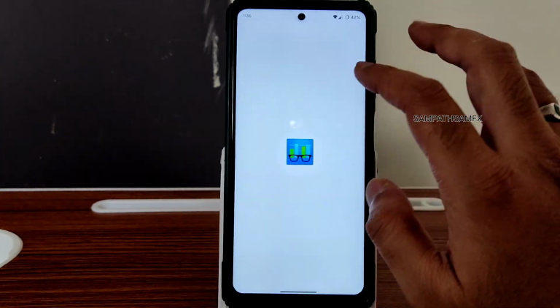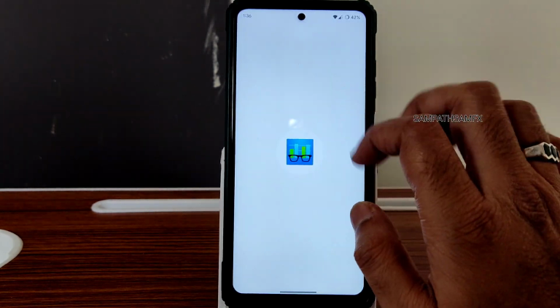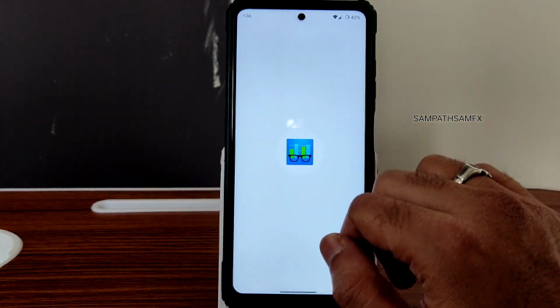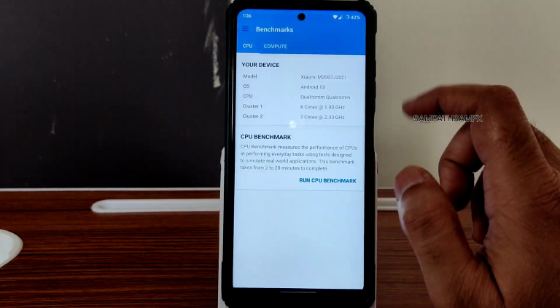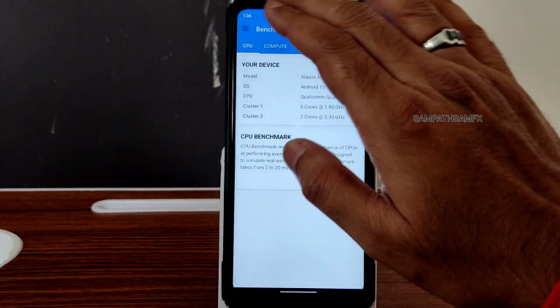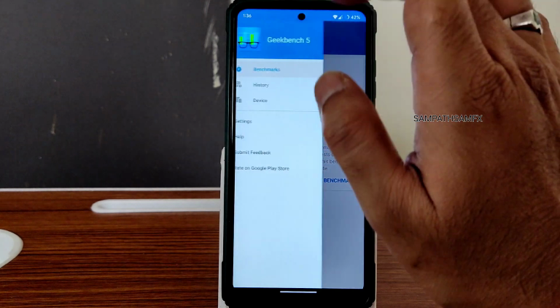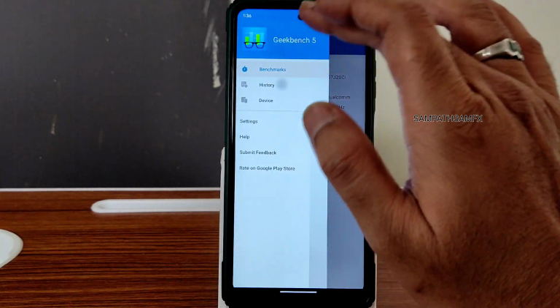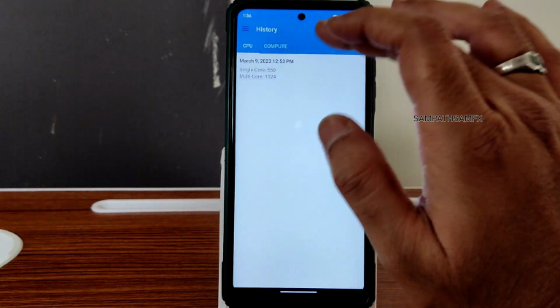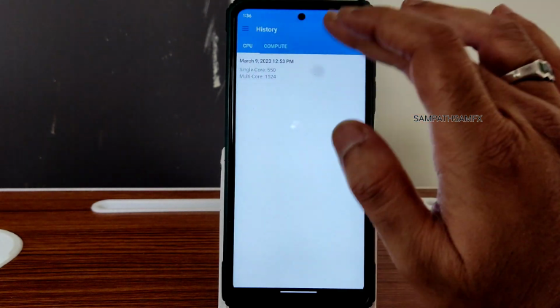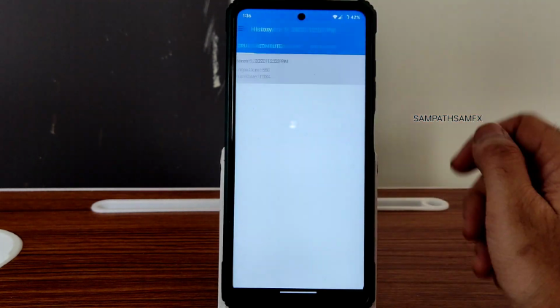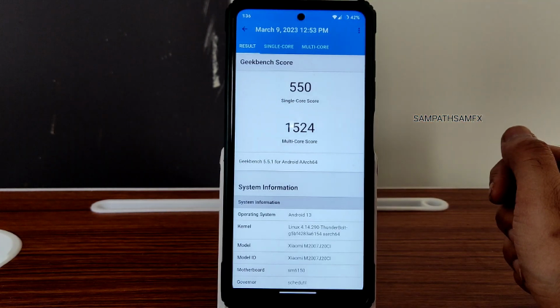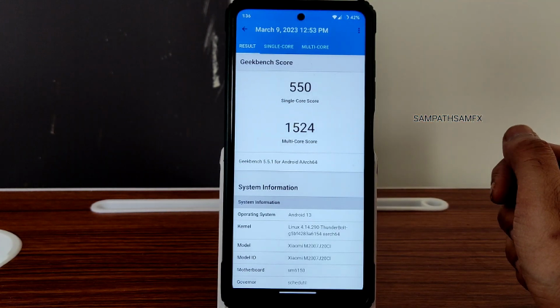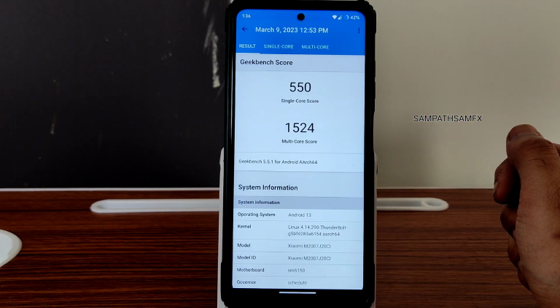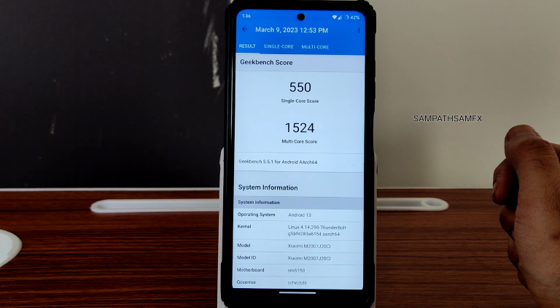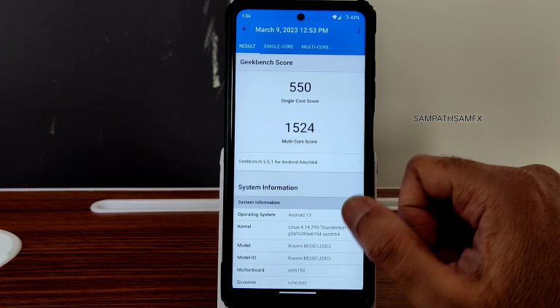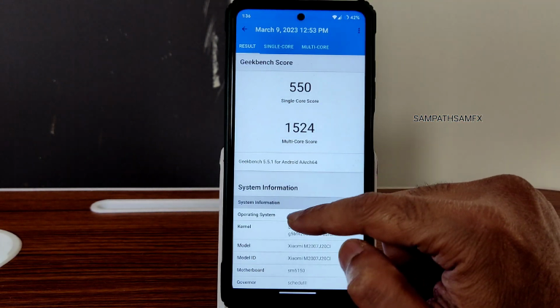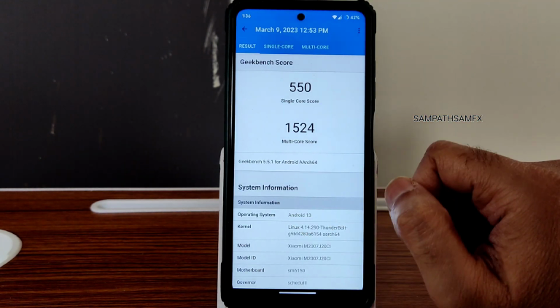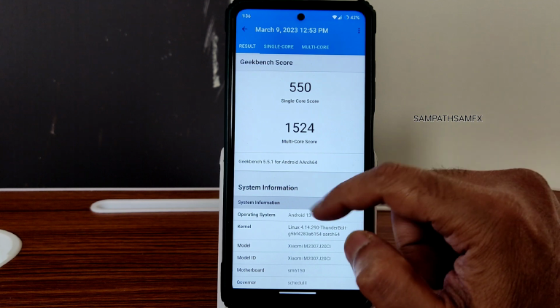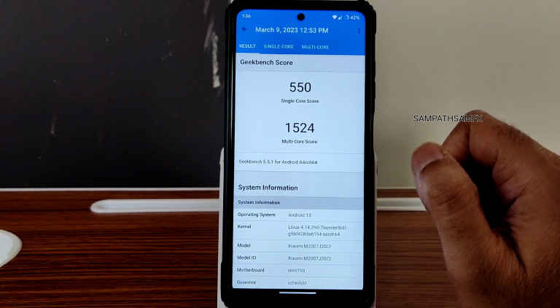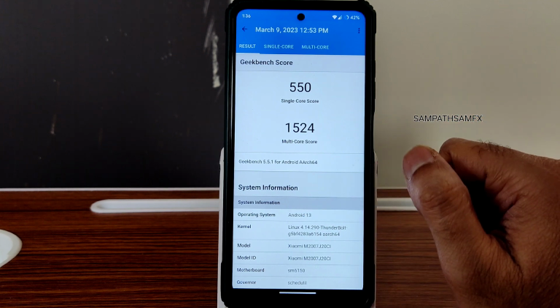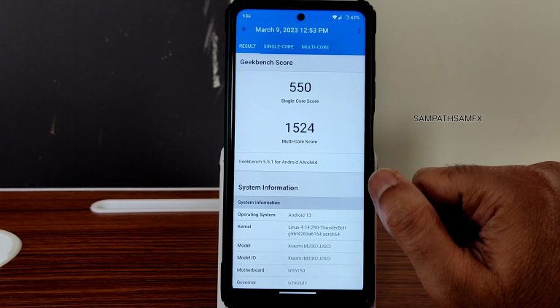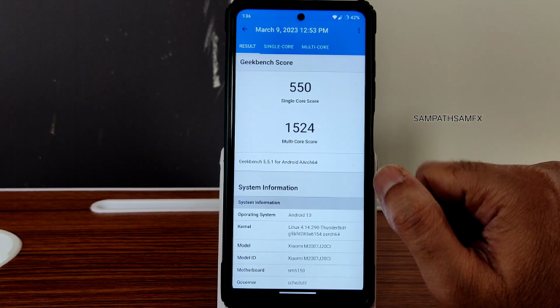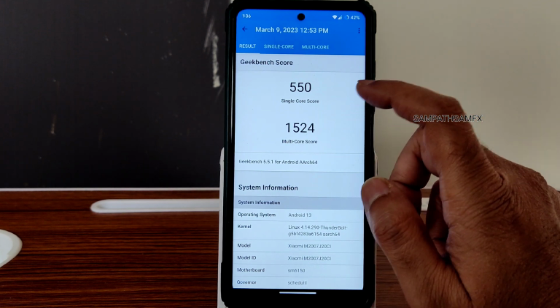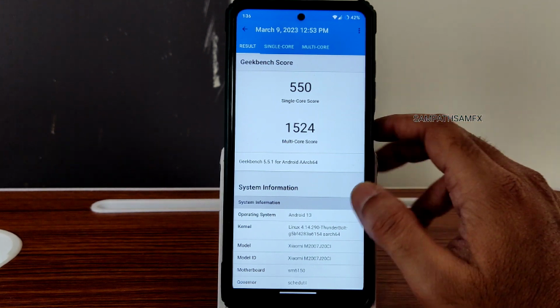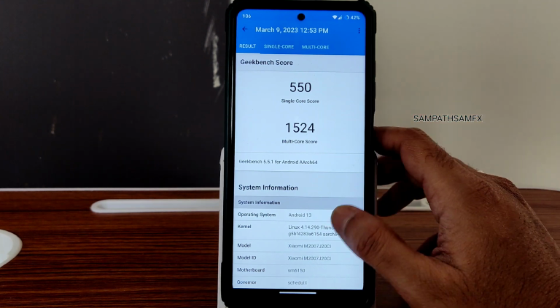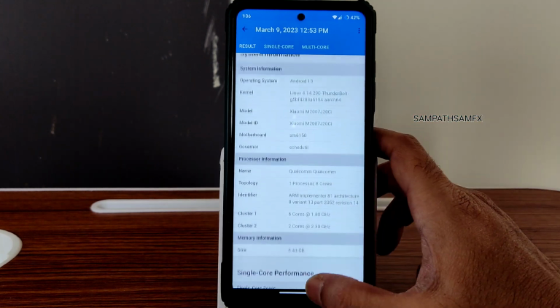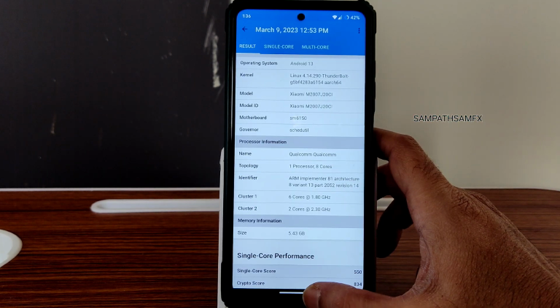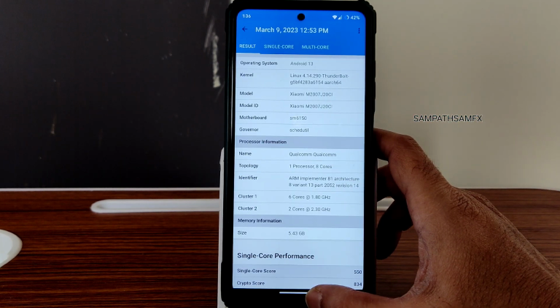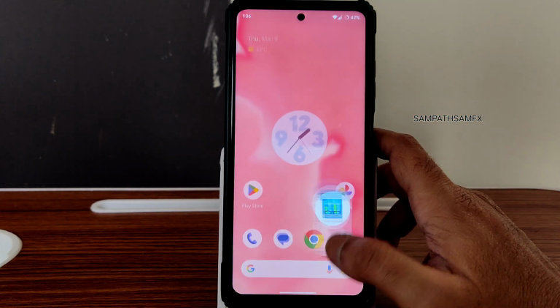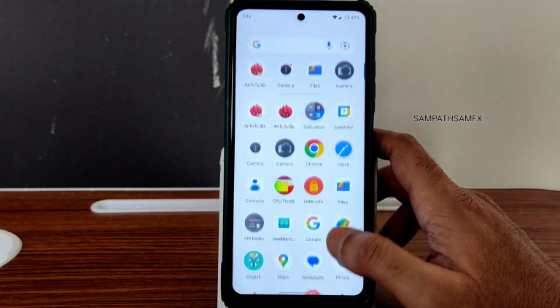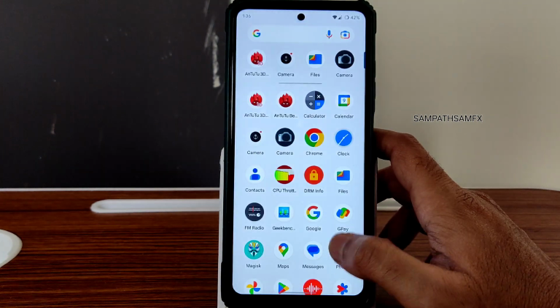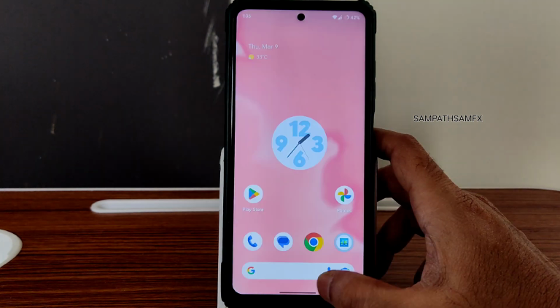Going into Geekbench scores: the single-core score is 550 and multi-core score is 1524. The kernel is Linux 4.14.290 — Thunderbolt kernel has been used here, which is fine. No problems. The UI smoothness is still present in all these ROMs.